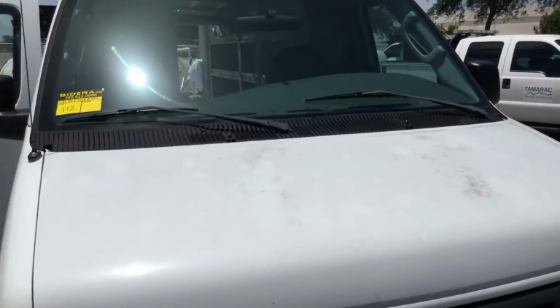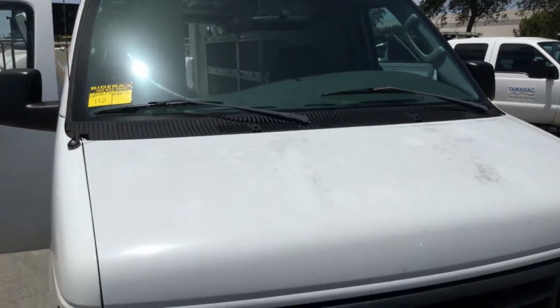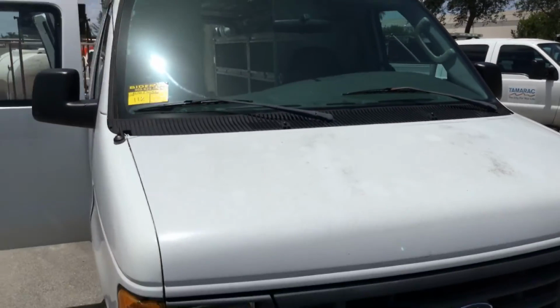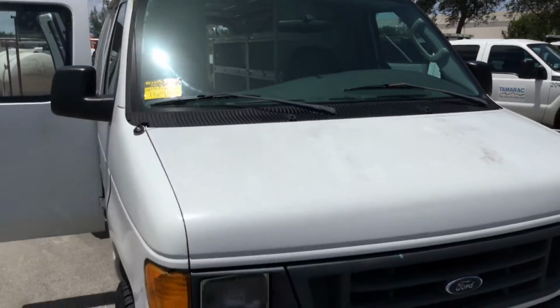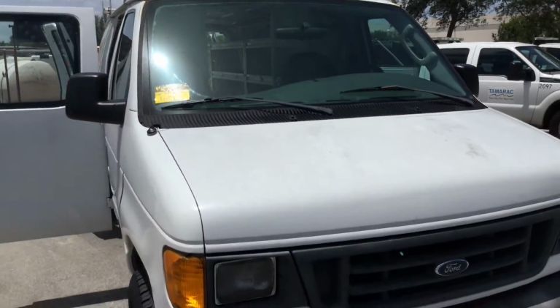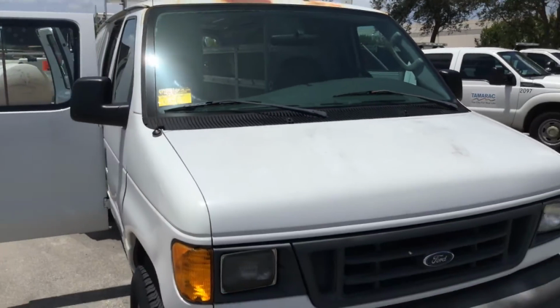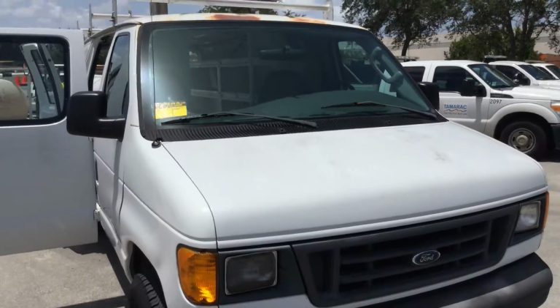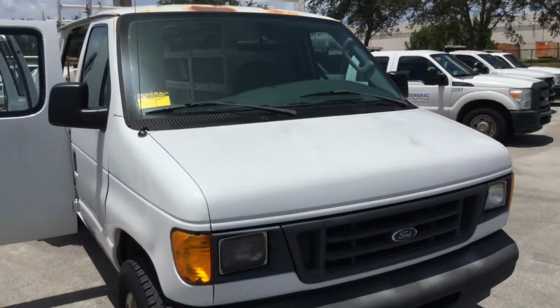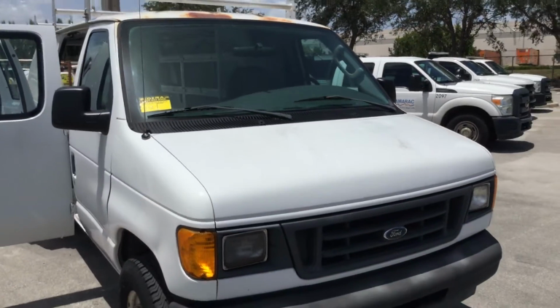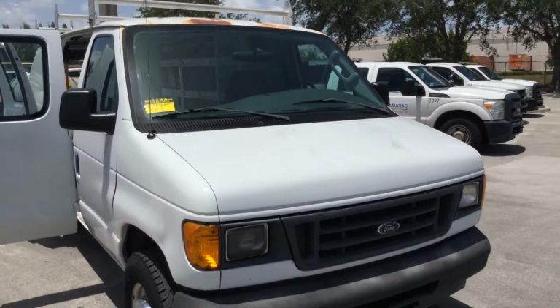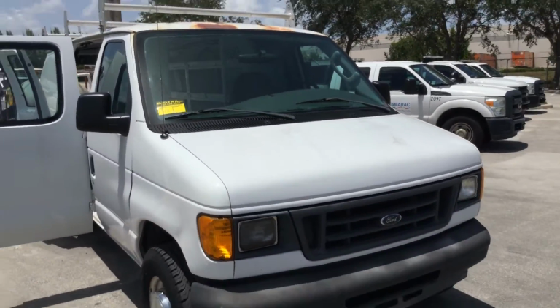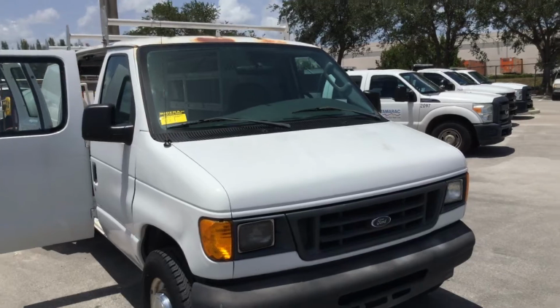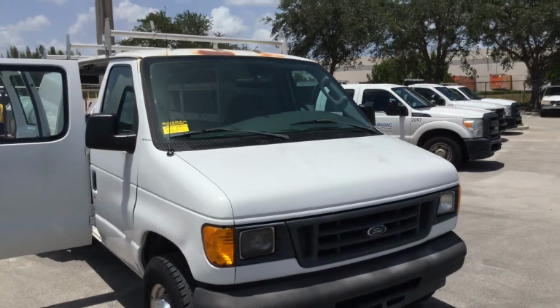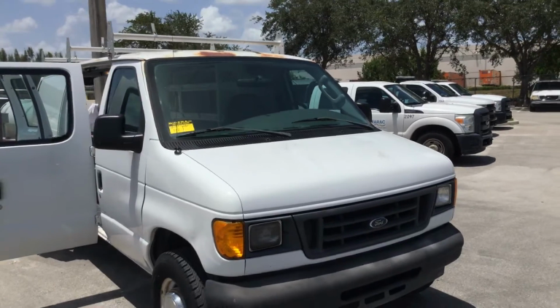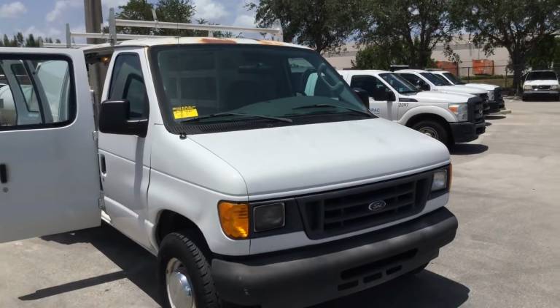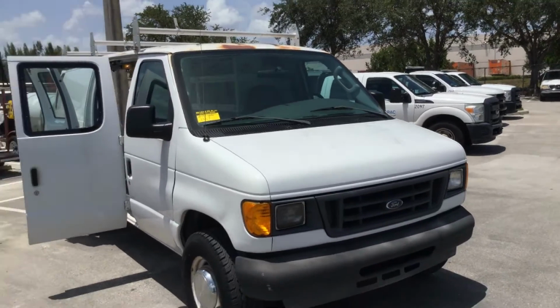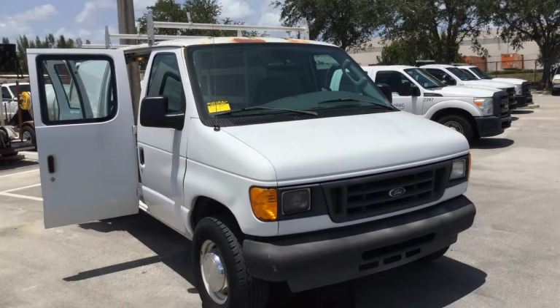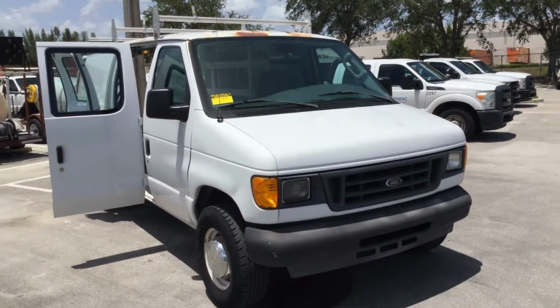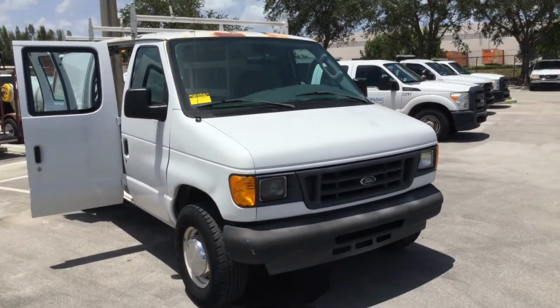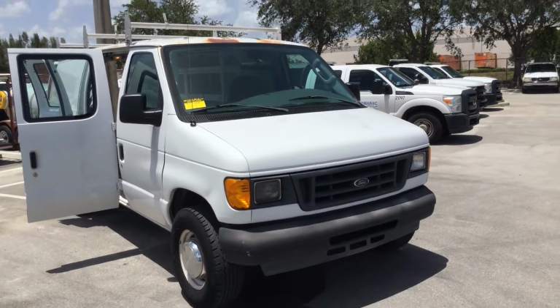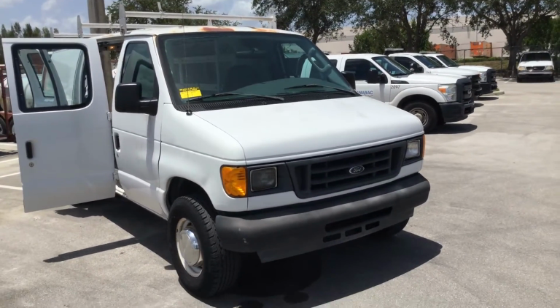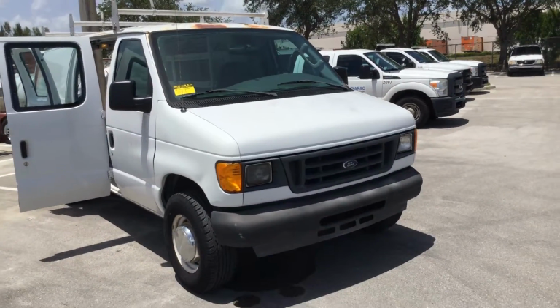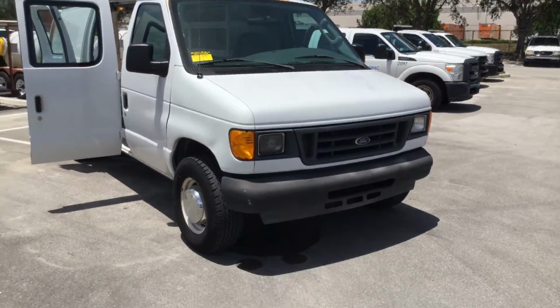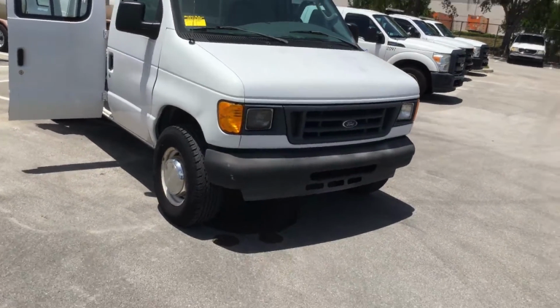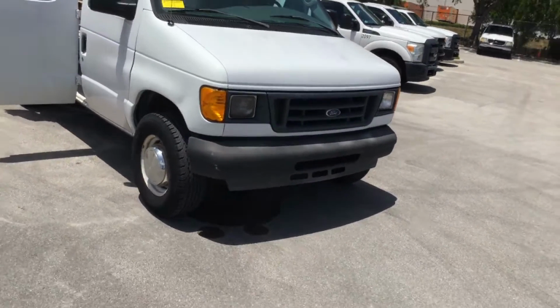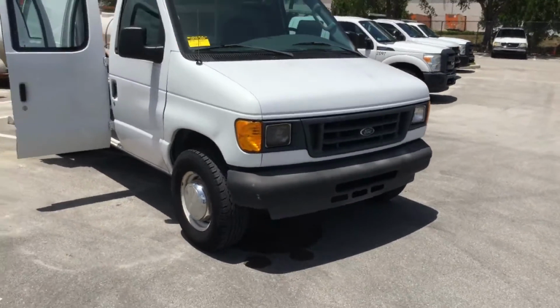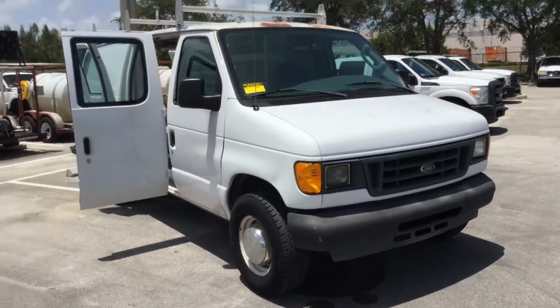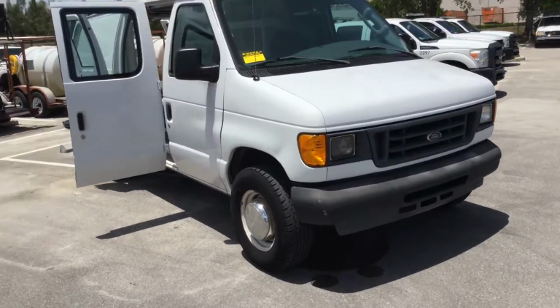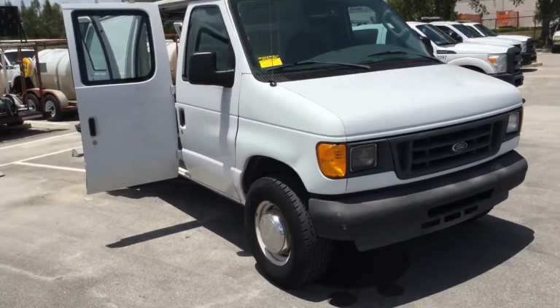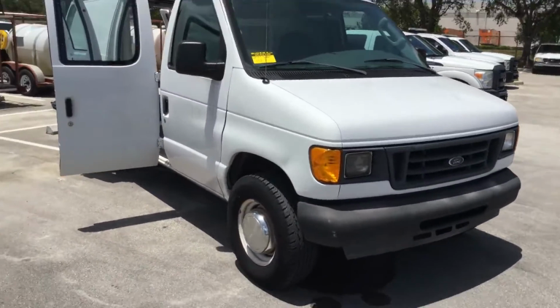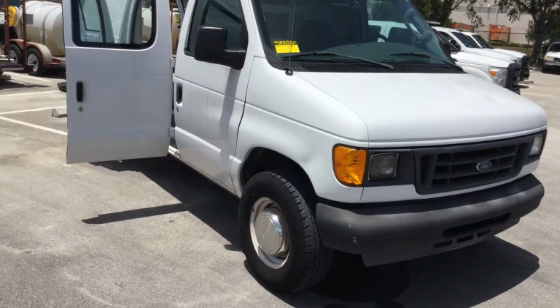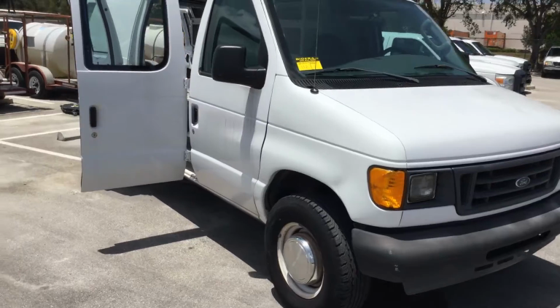The body is straight. Paint looks fair but it's got a lot of surface rust around the roof. It's got minor dents and scratches all around.